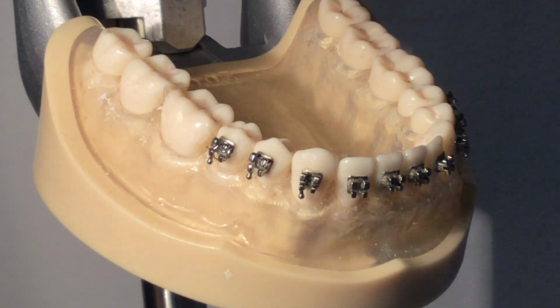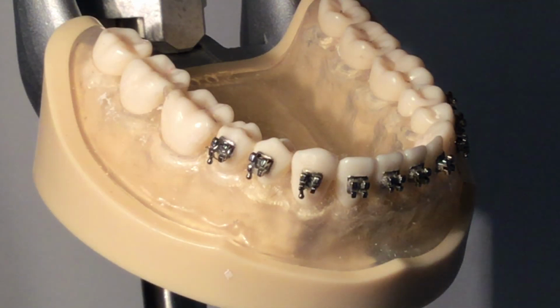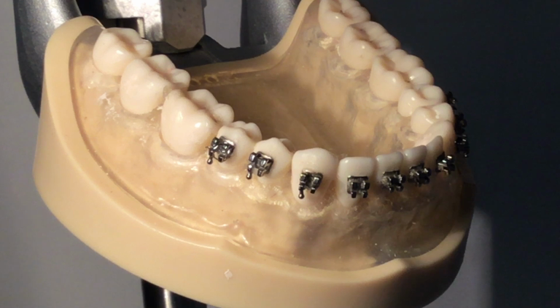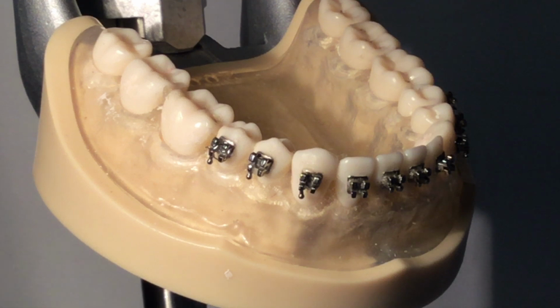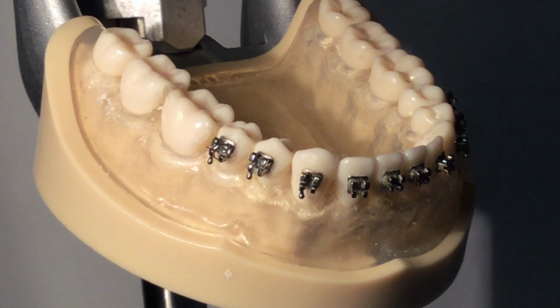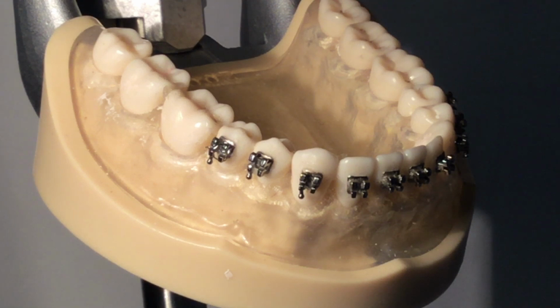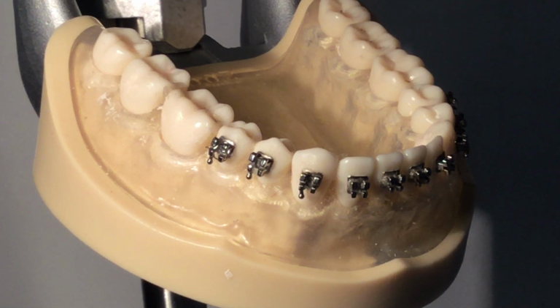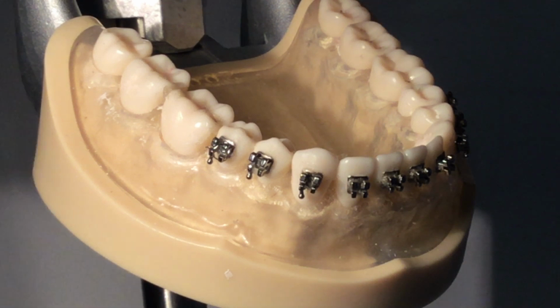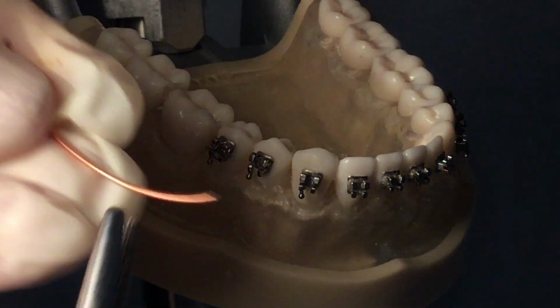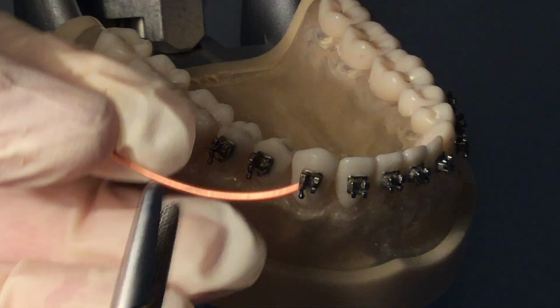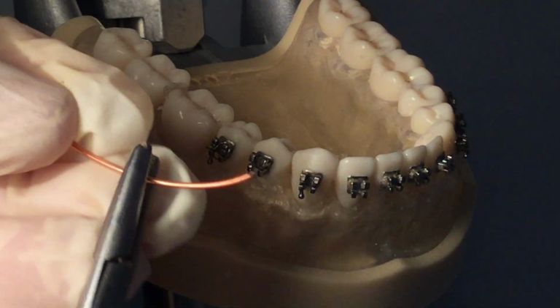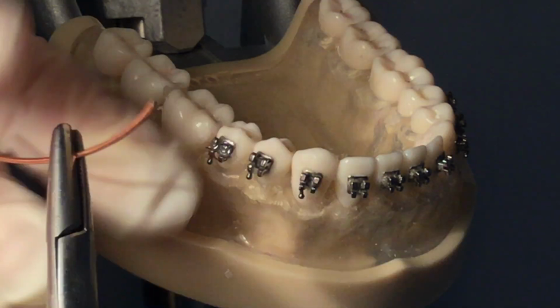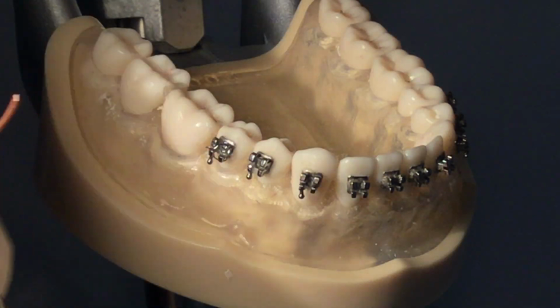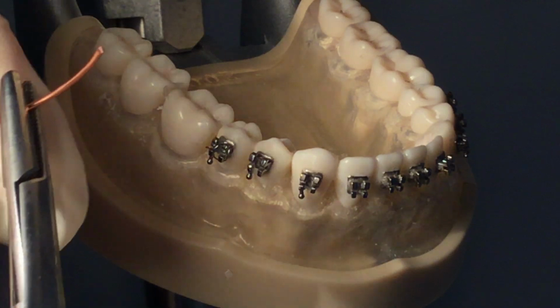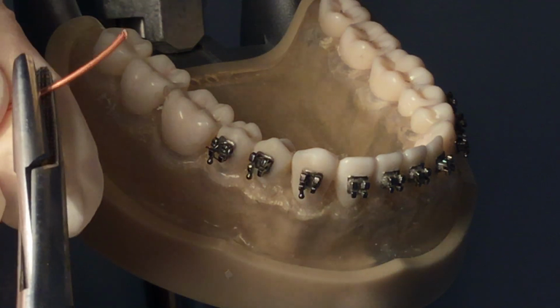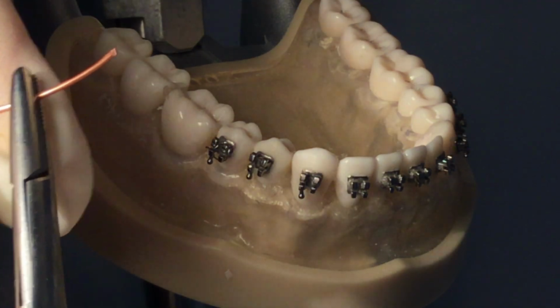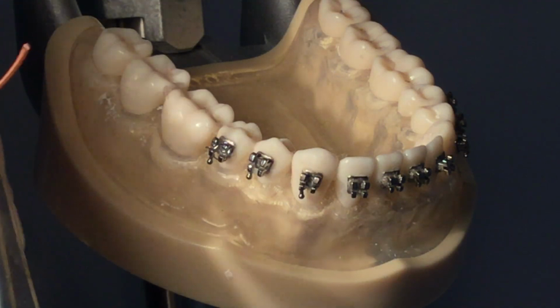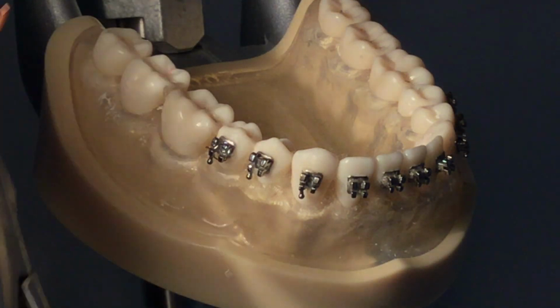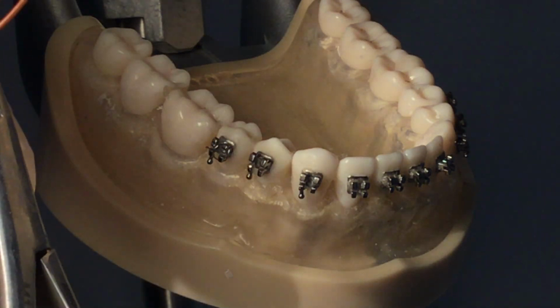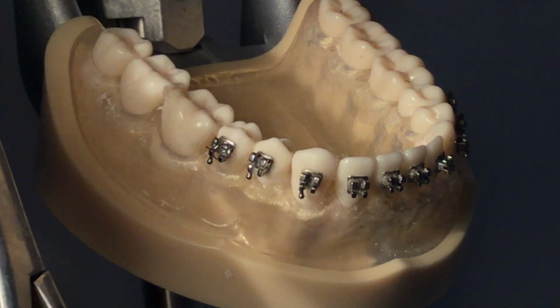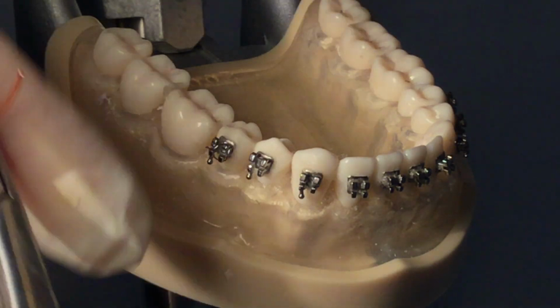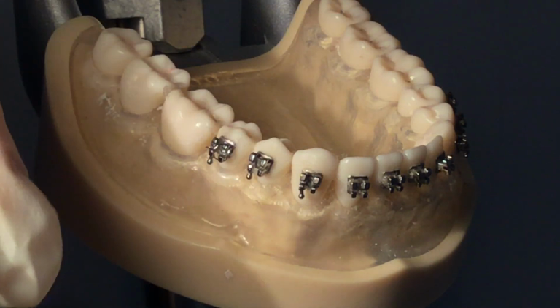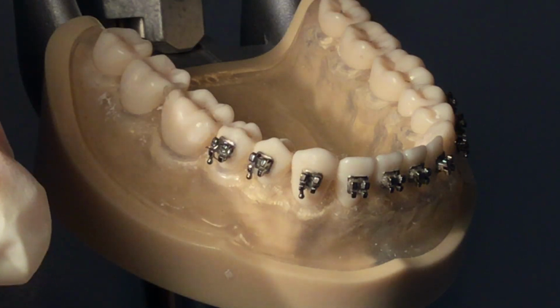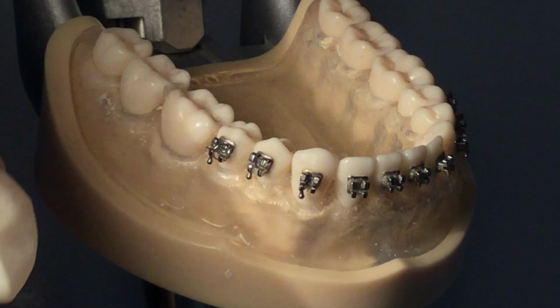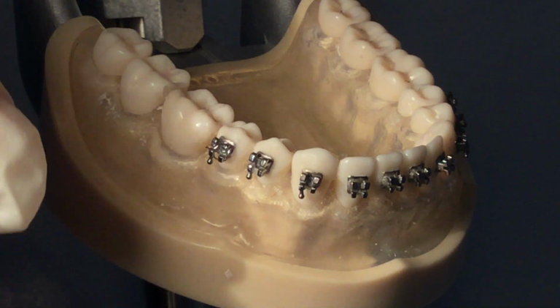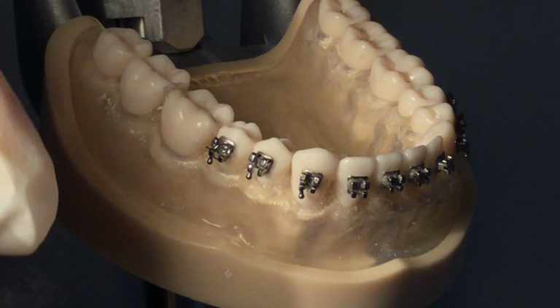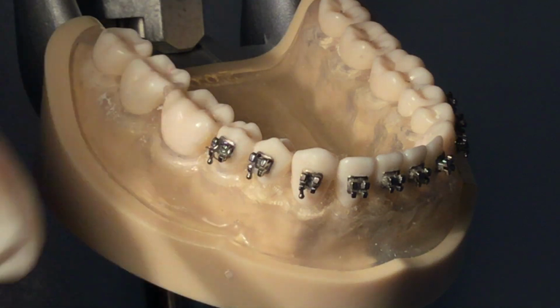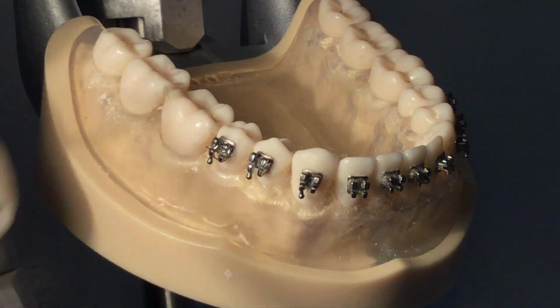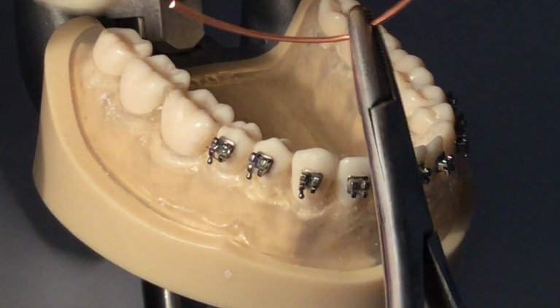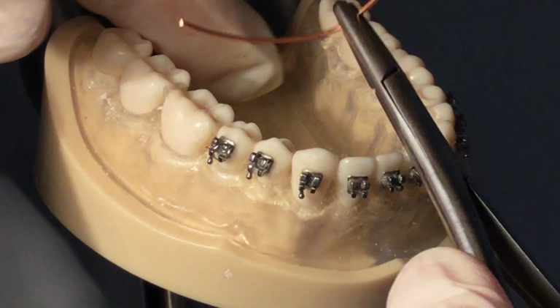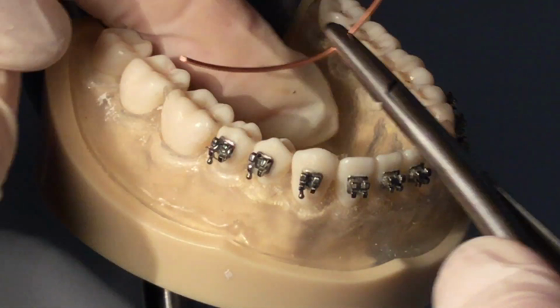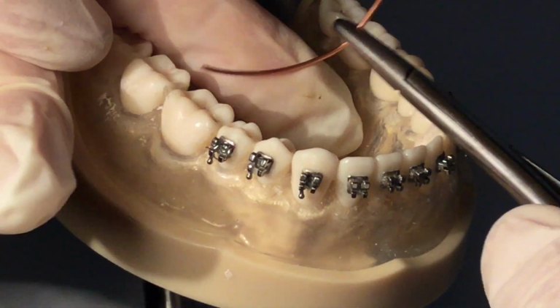Using interlocking hemostats, thread the brass wire from the lingual aspect under the contact through to the buccal side over the occlusal surface.